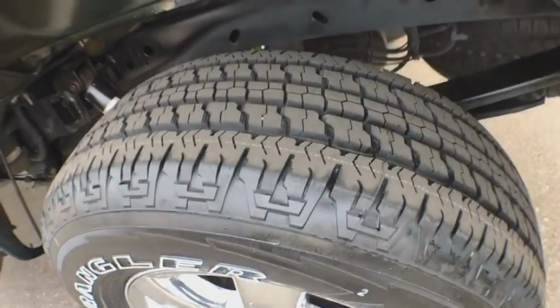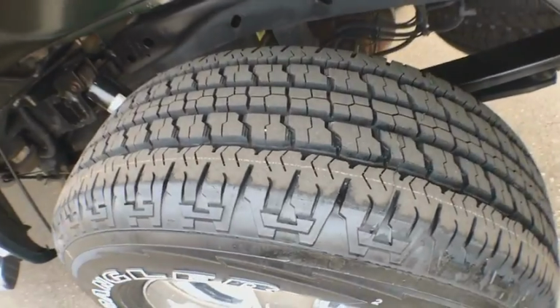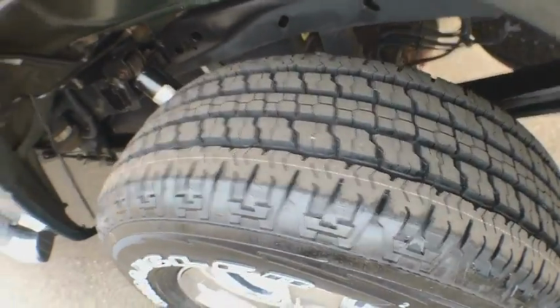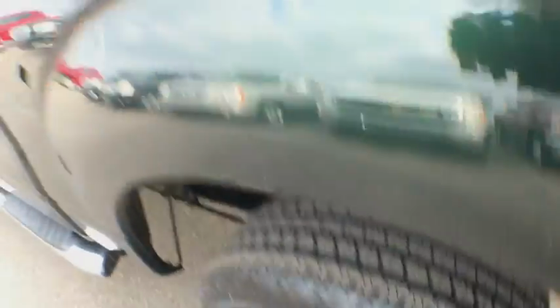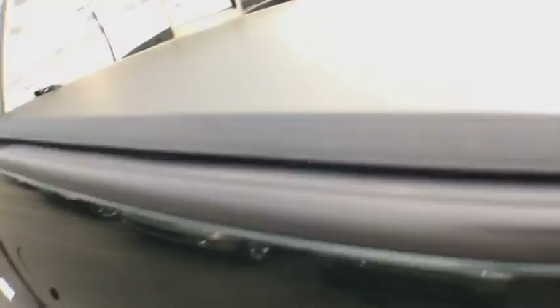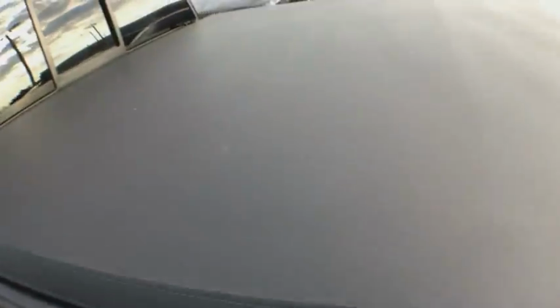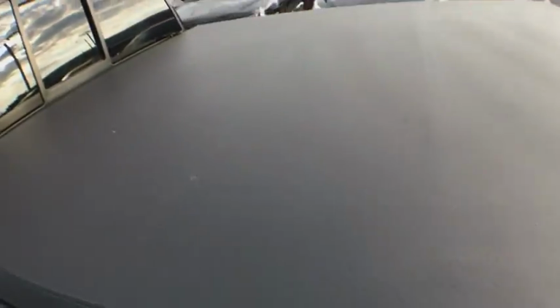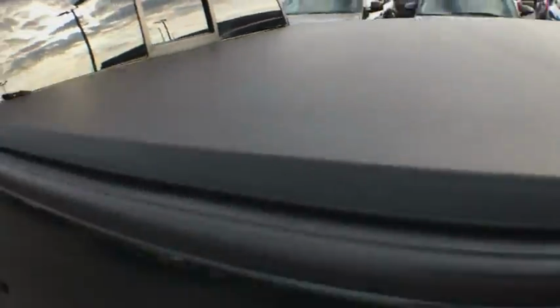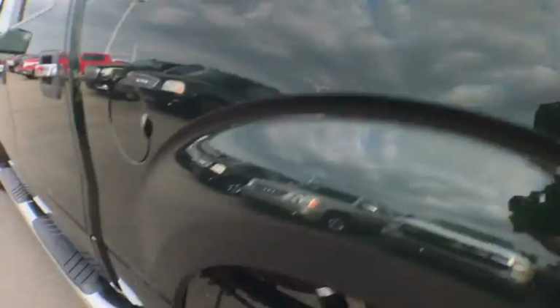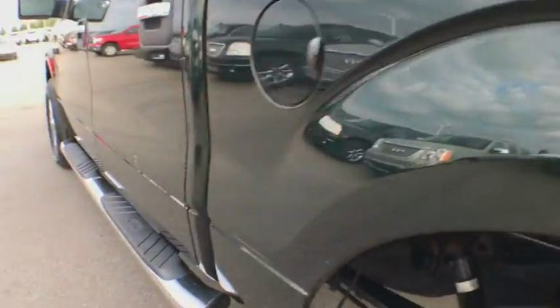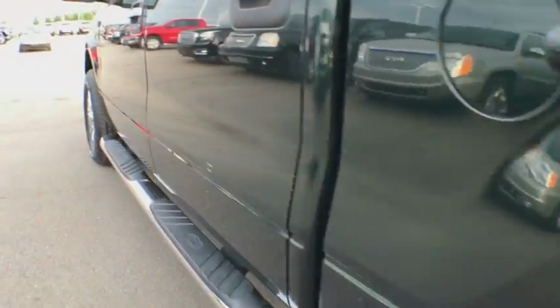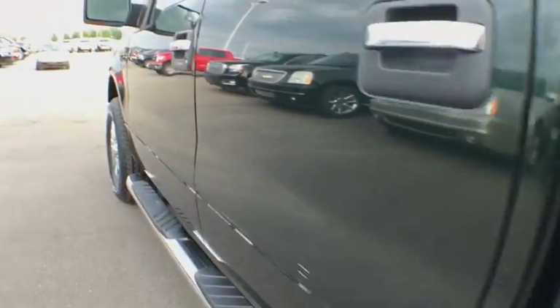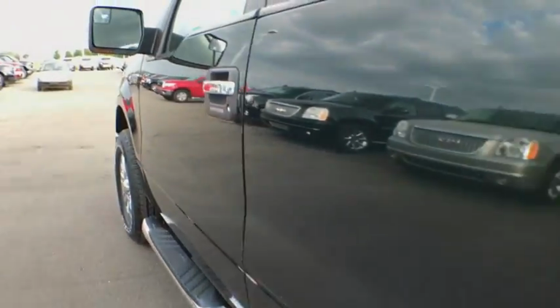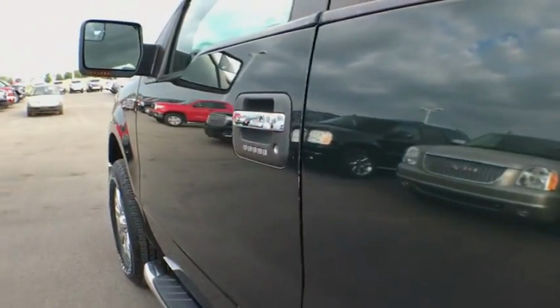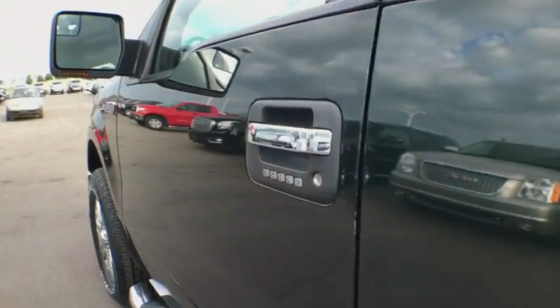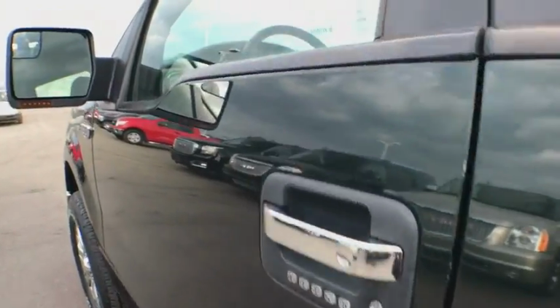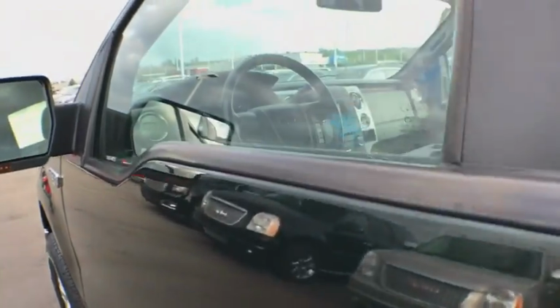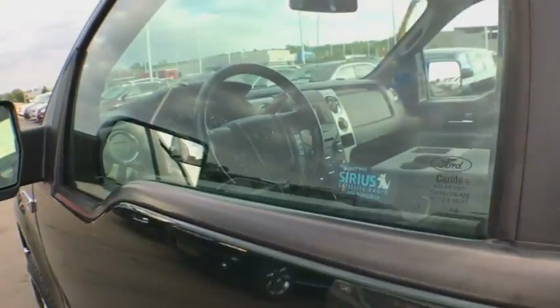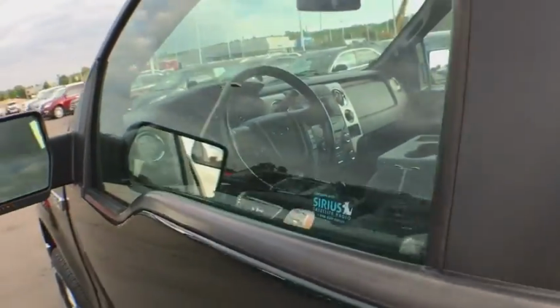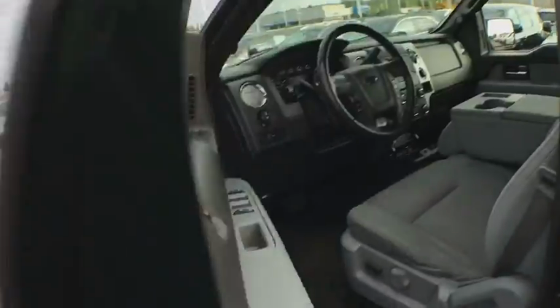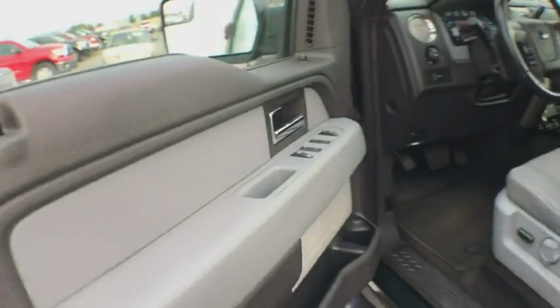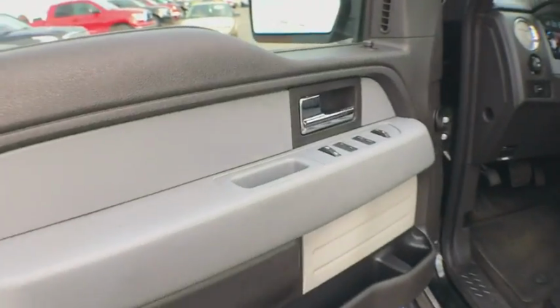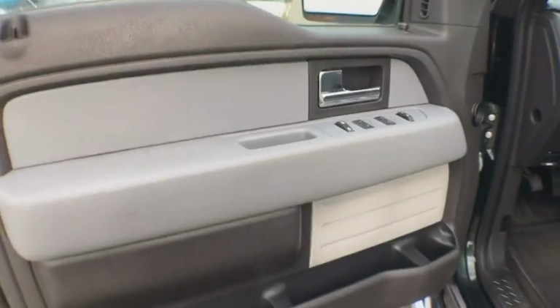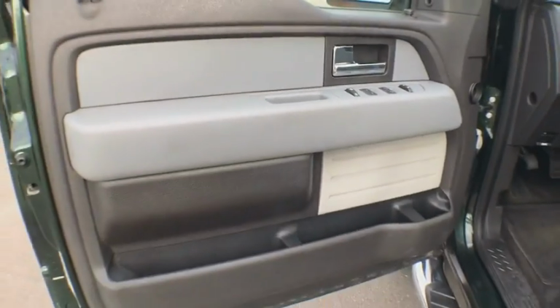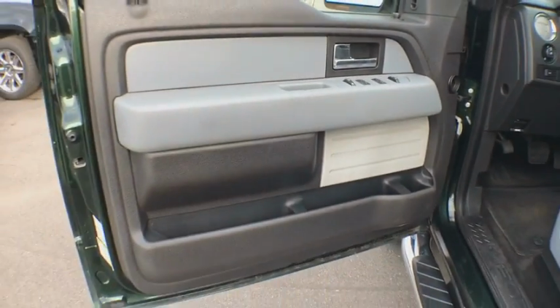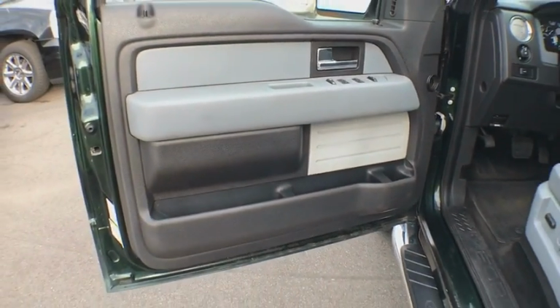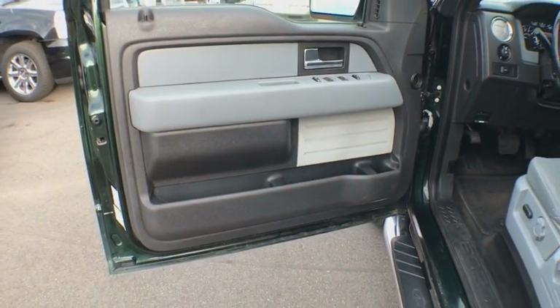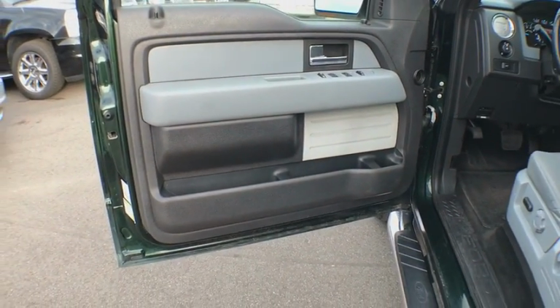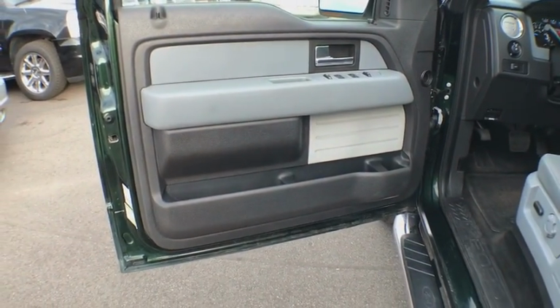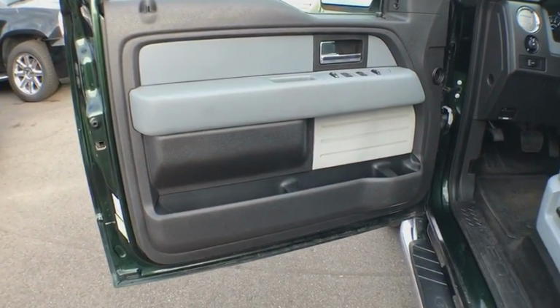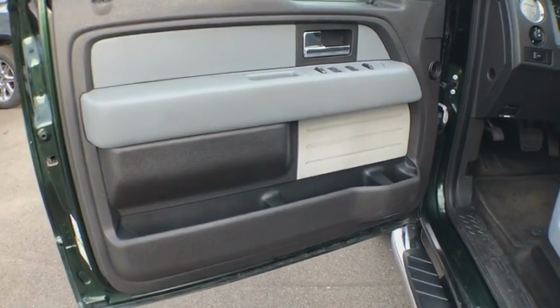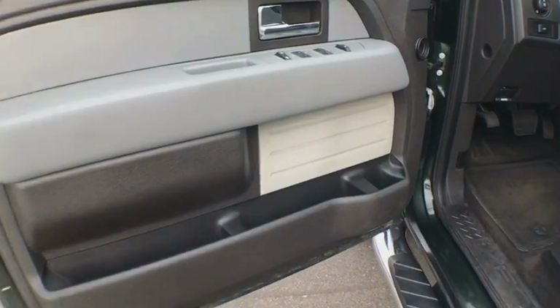Remote keyless entry, panic alarm, tachometer, overhead console, front reading lamp, tilt steering wheel, driver vanity mirror, passenger vanity mirror. Come see the car for yourself.